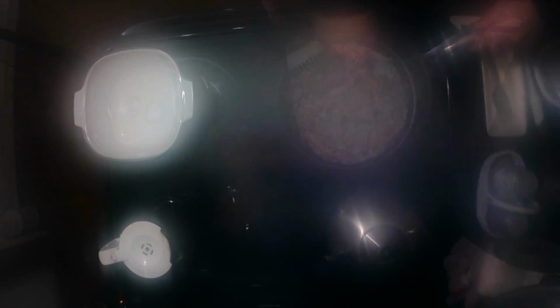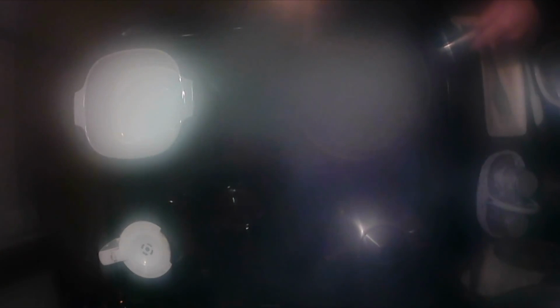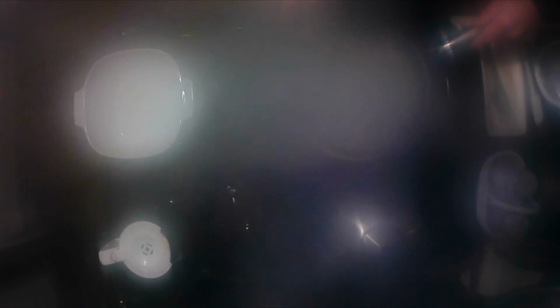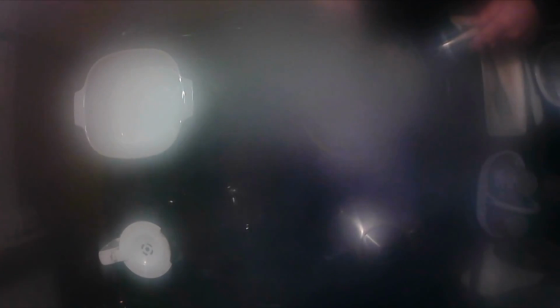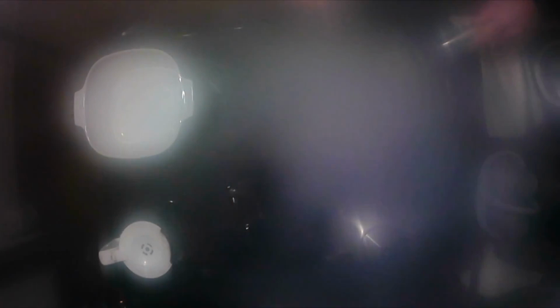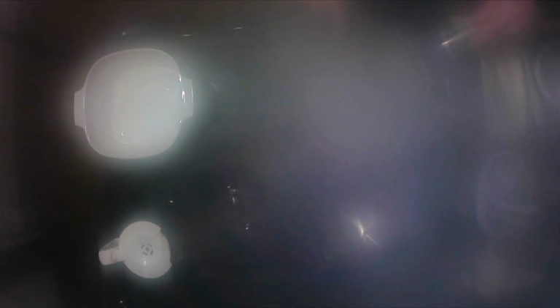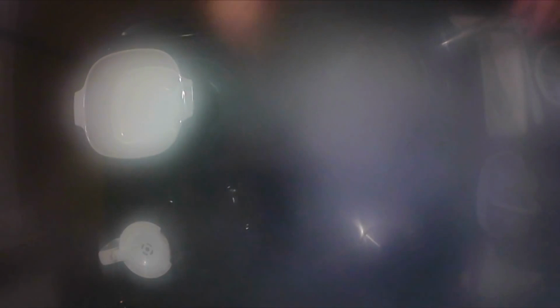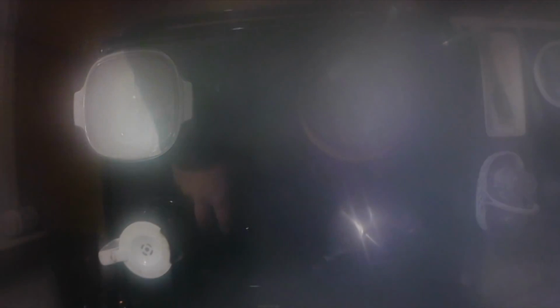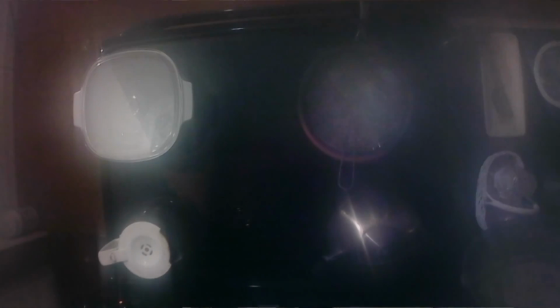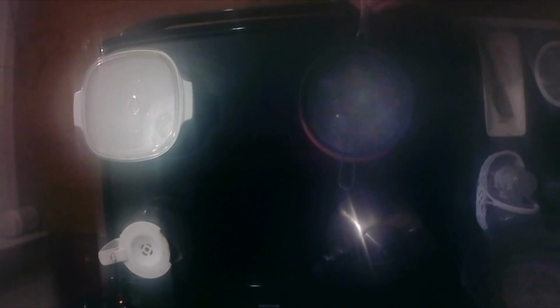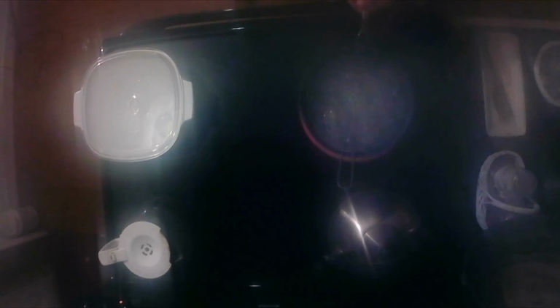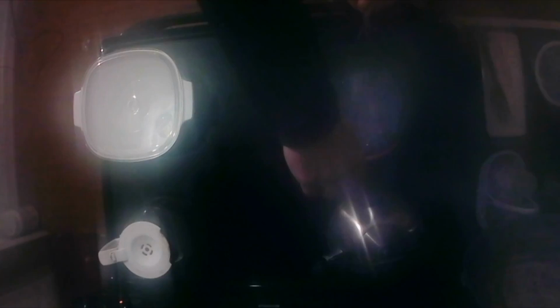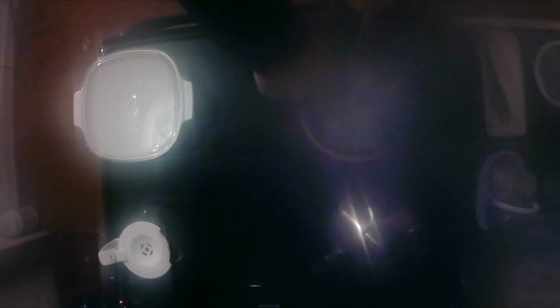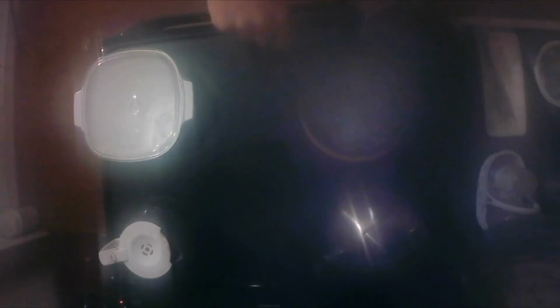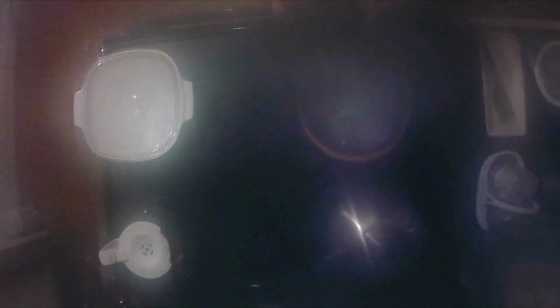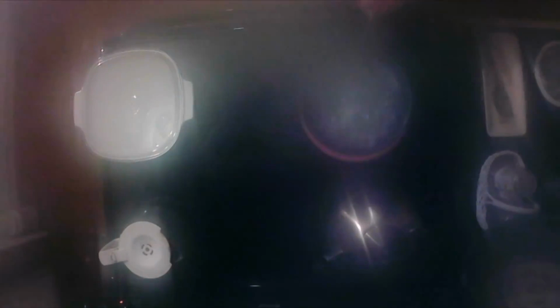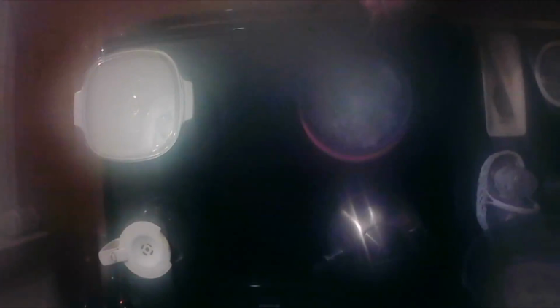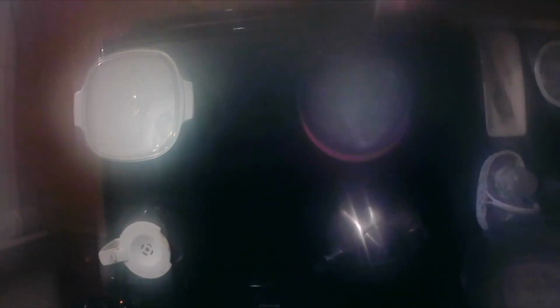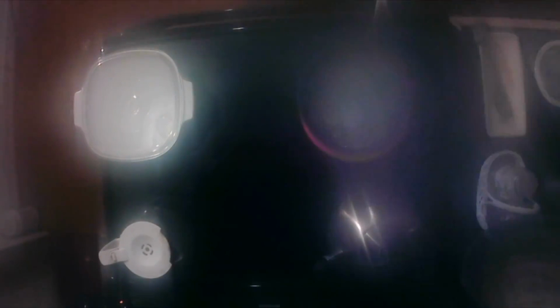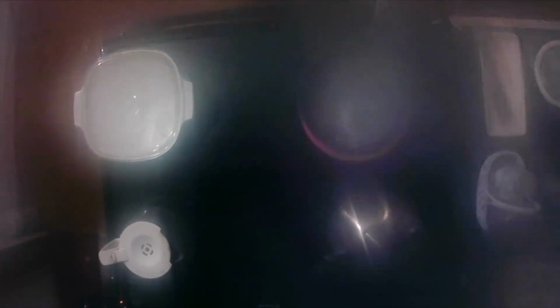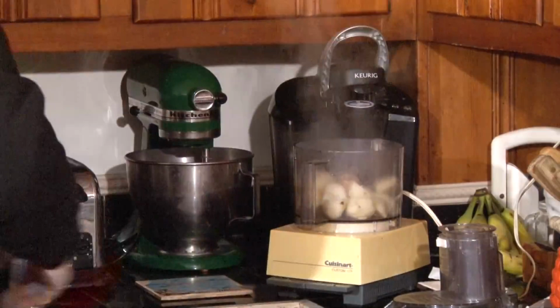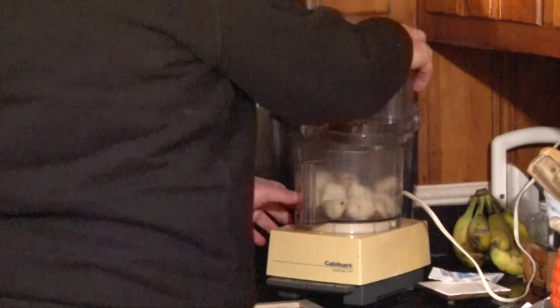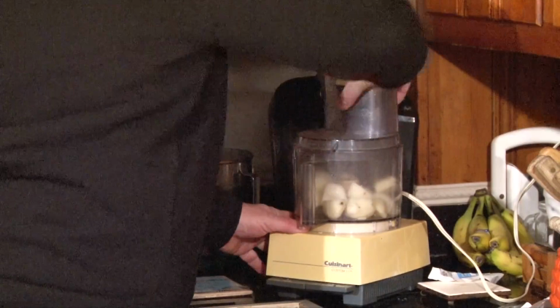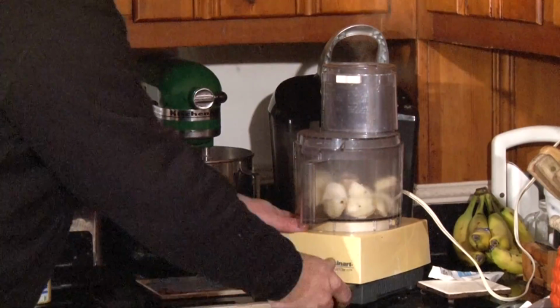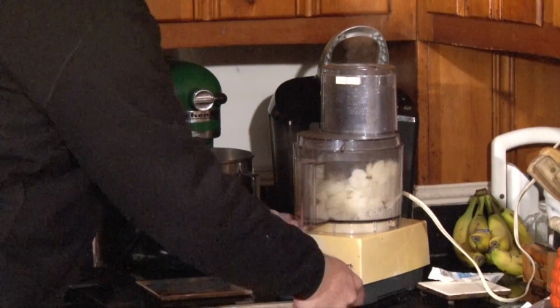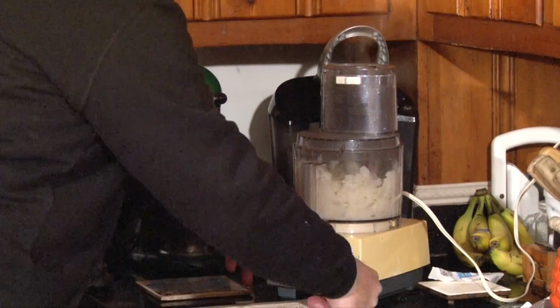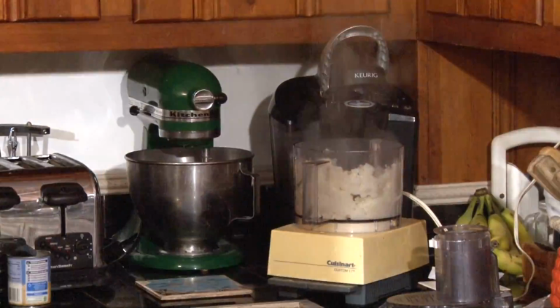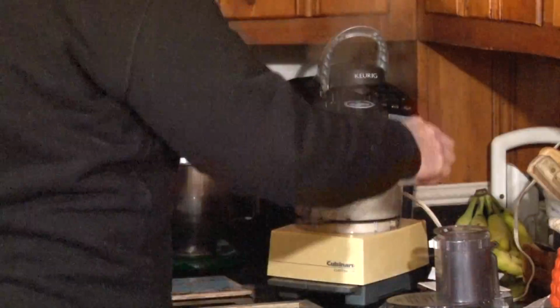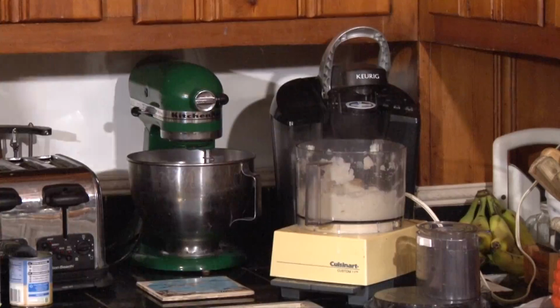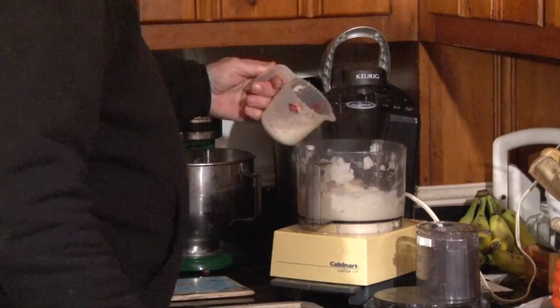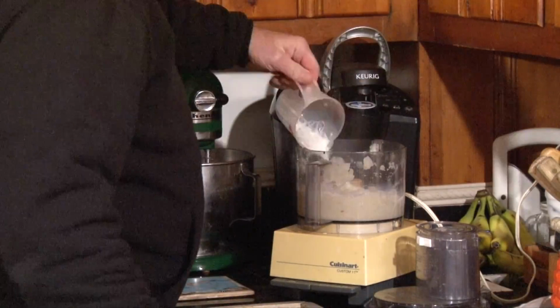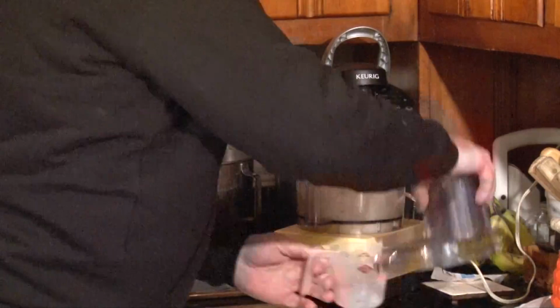In a 10-inch skillet, brown the meat with bacon and the onion. Add the rest of the ingredients and bring to a boil. Peel and boil the potatoes for 15 minutes. In a food processor, mix the butter and milk with the potatoes.